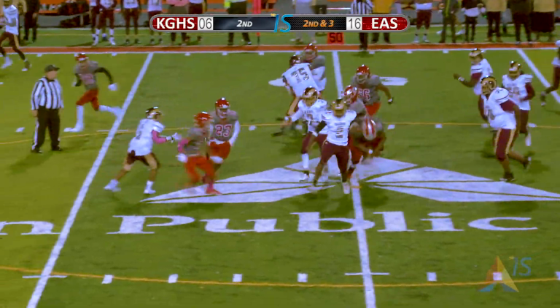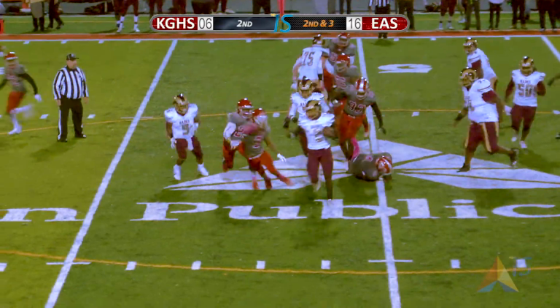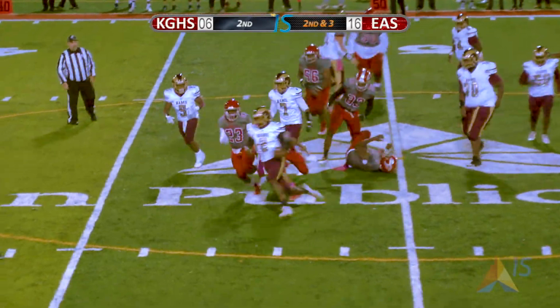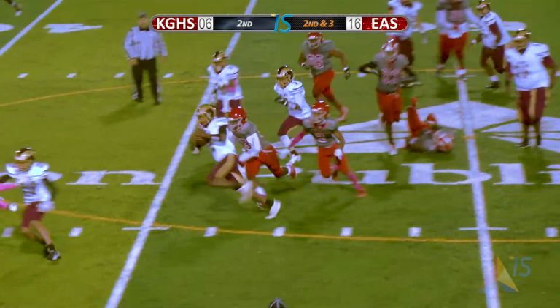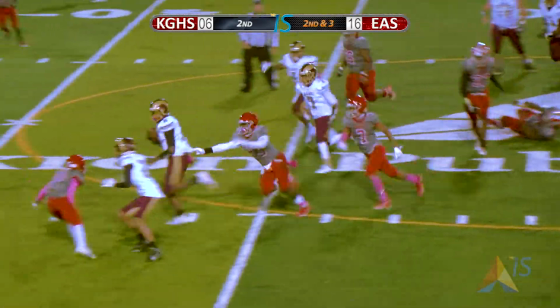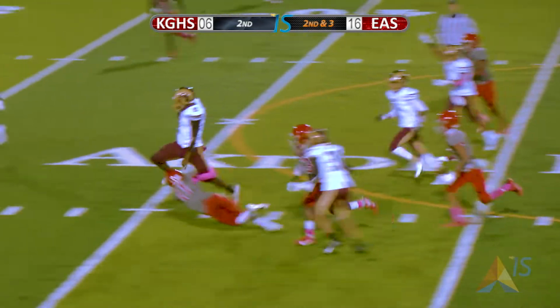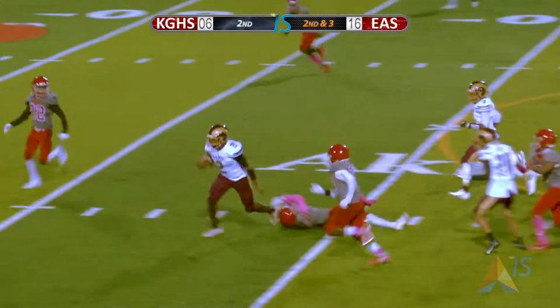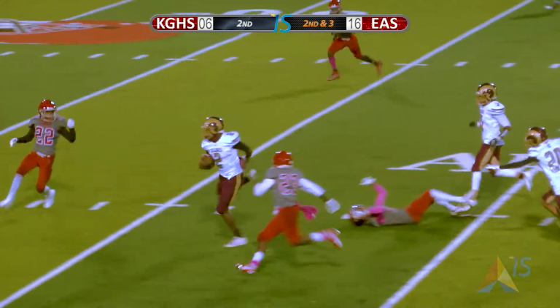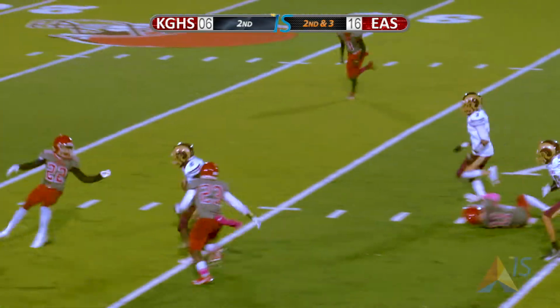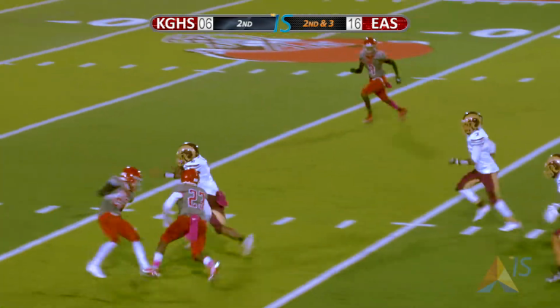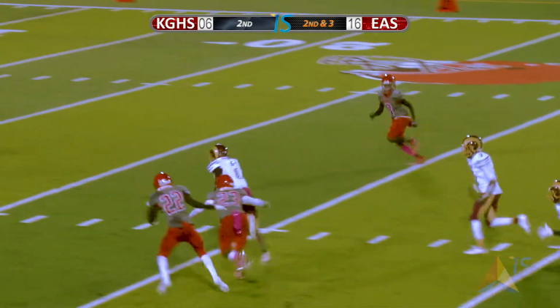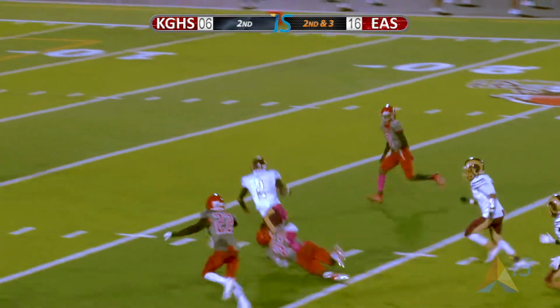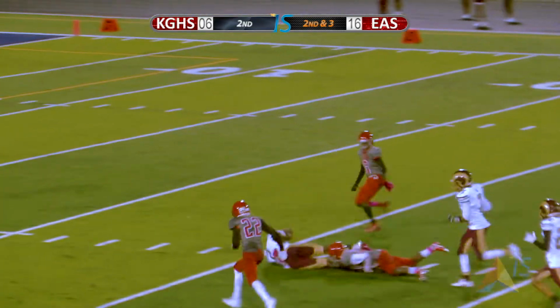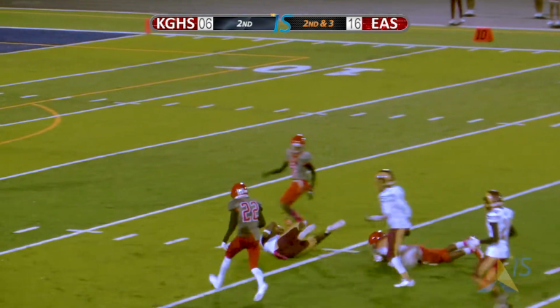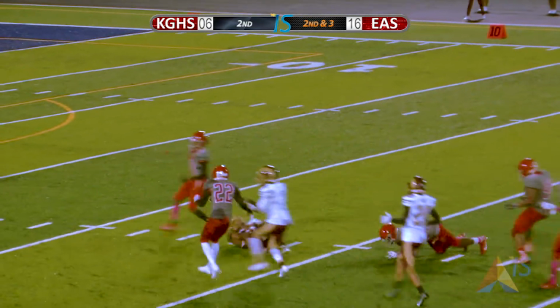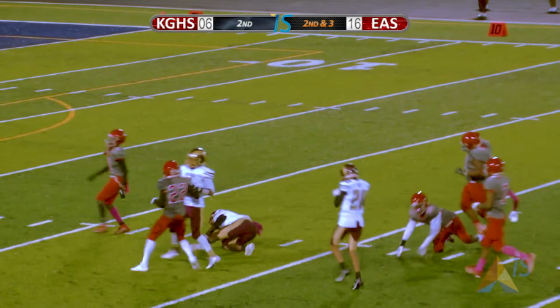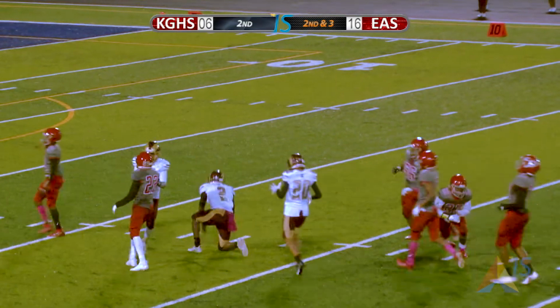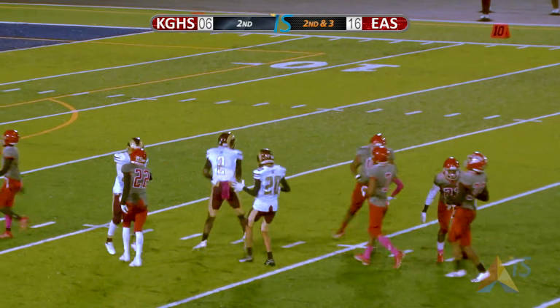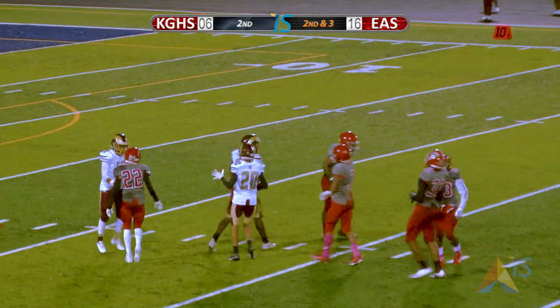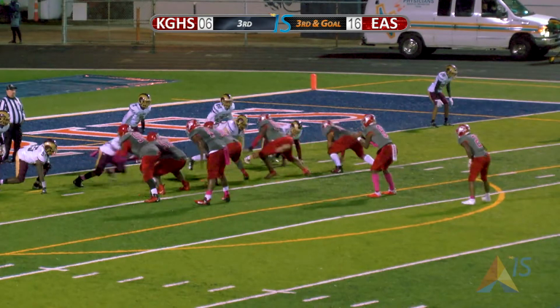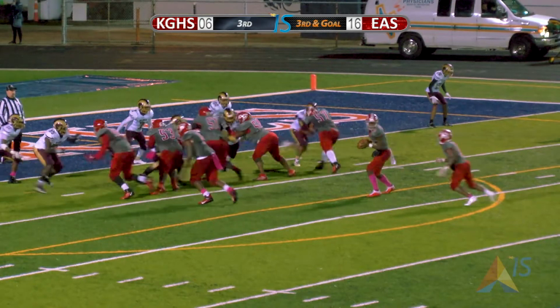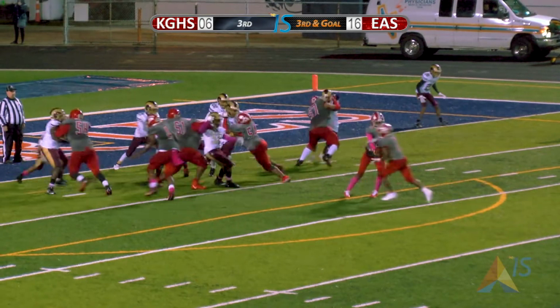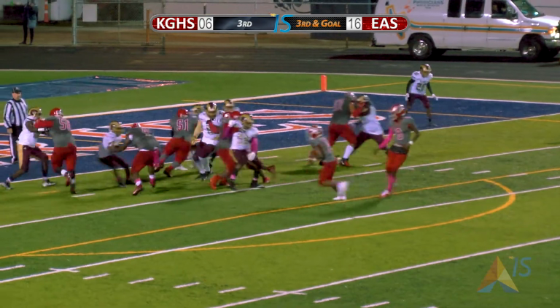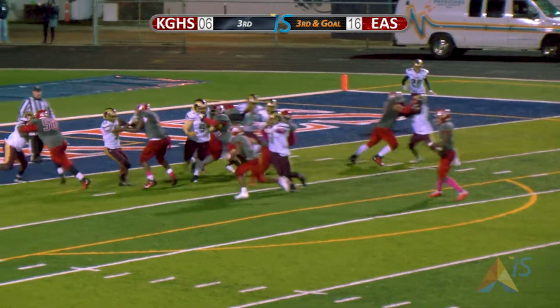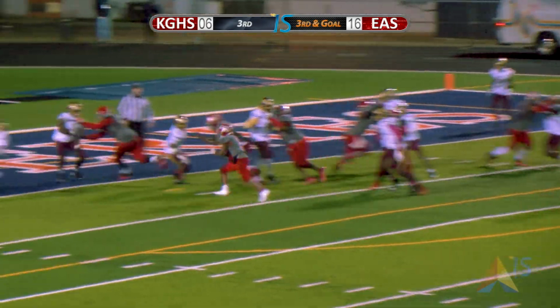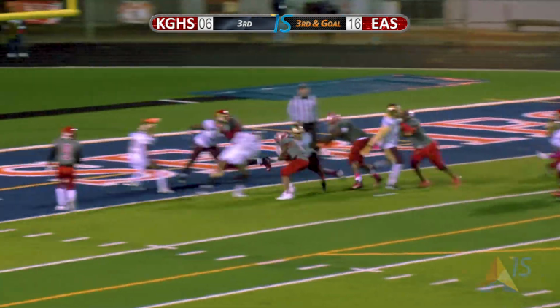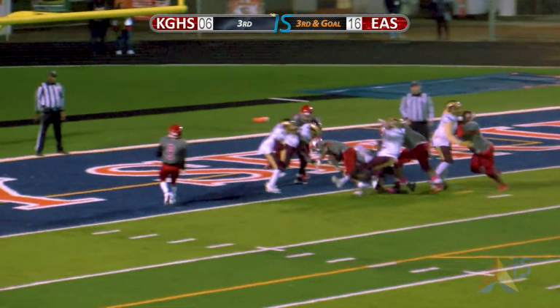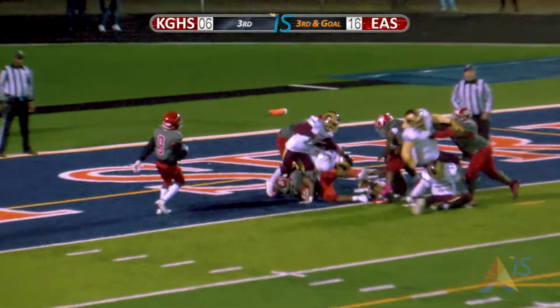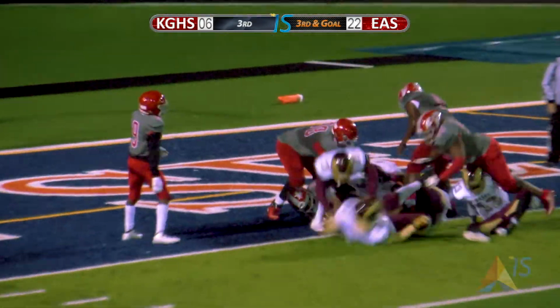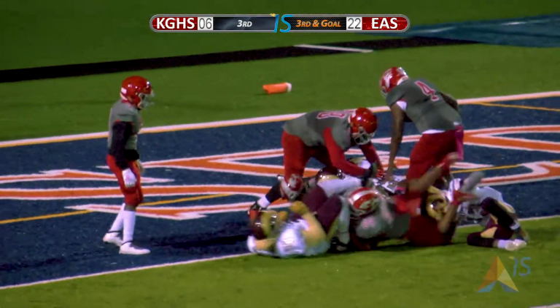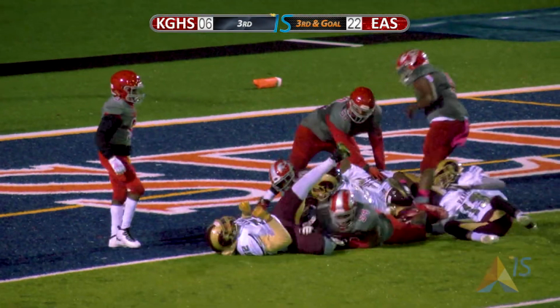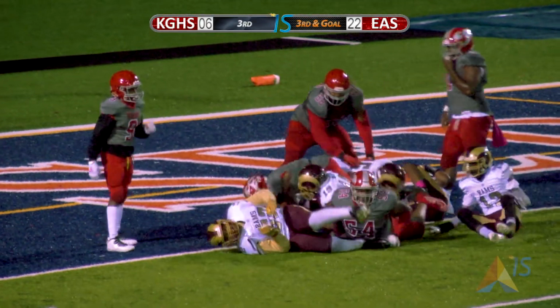Looking to run the ball on the left side. Shakes off one man, hurdles the other, makes a great cut inside to gain five more yards. He's on the left side and he's in for another touchdown.